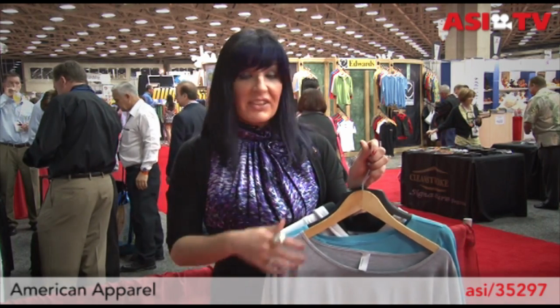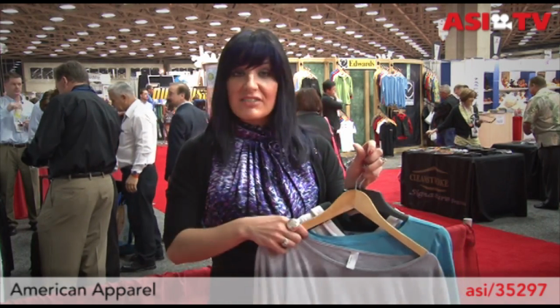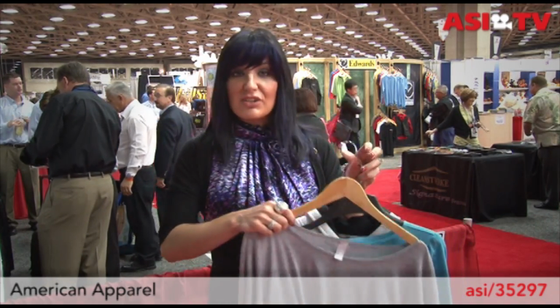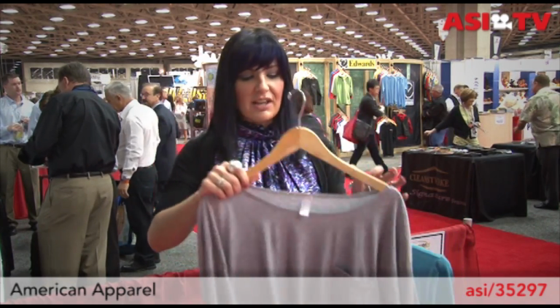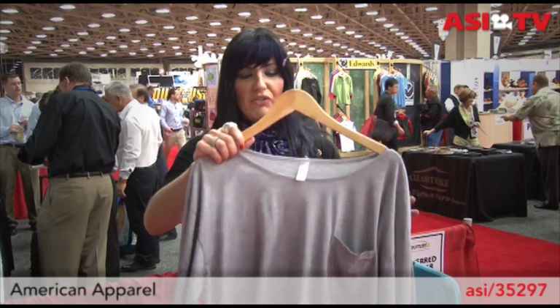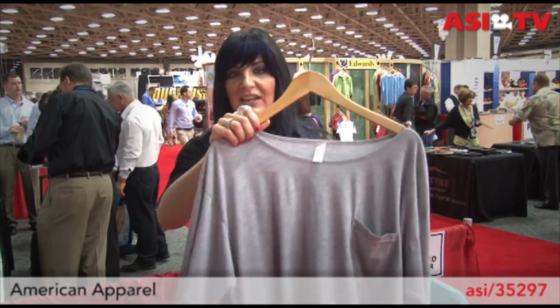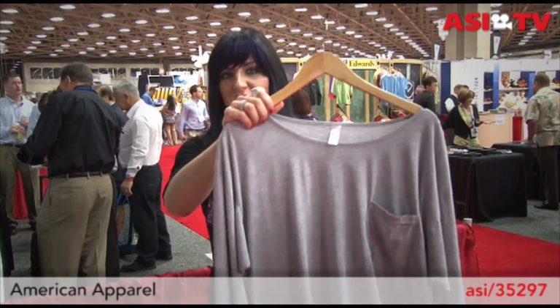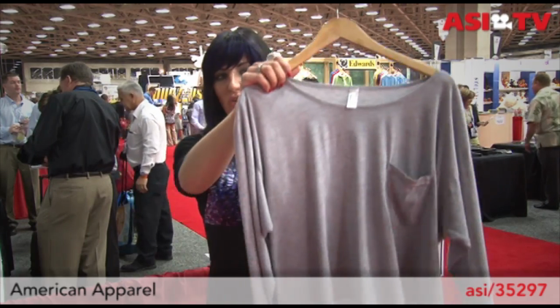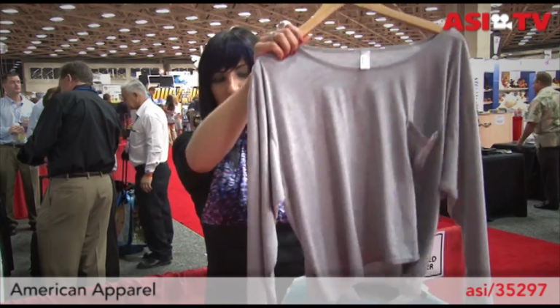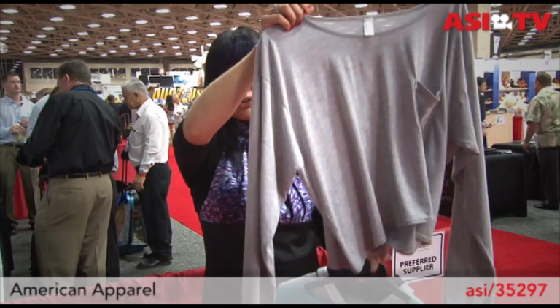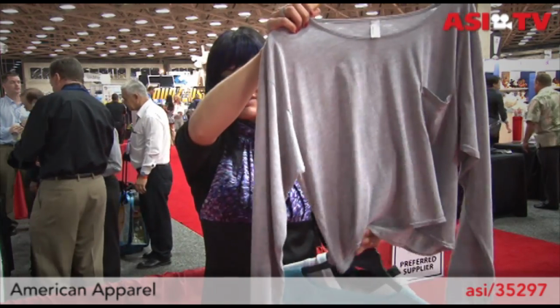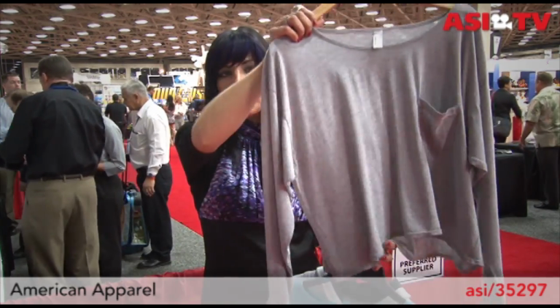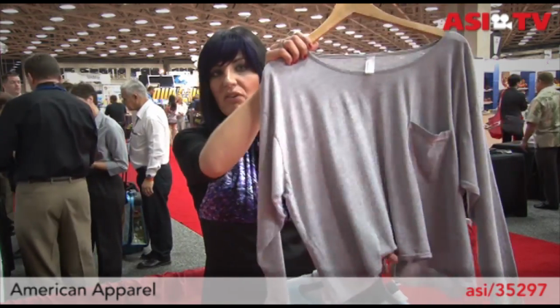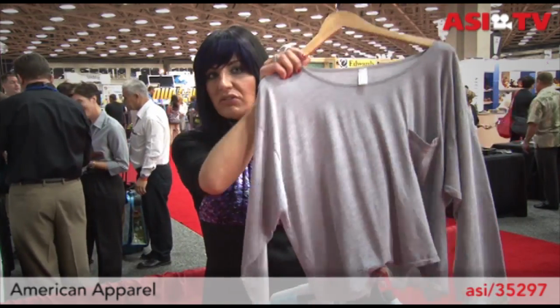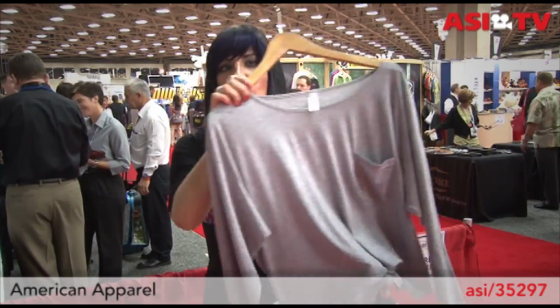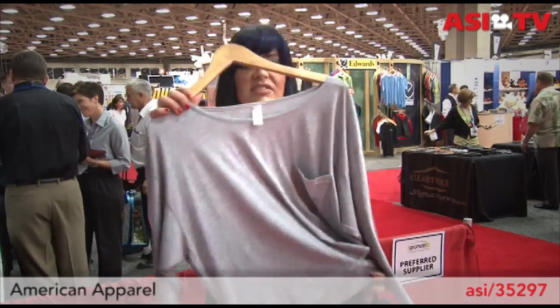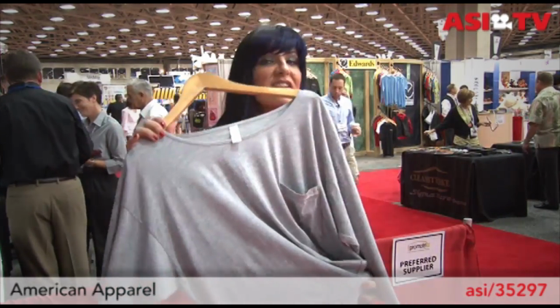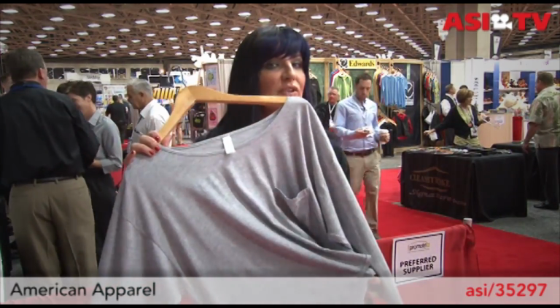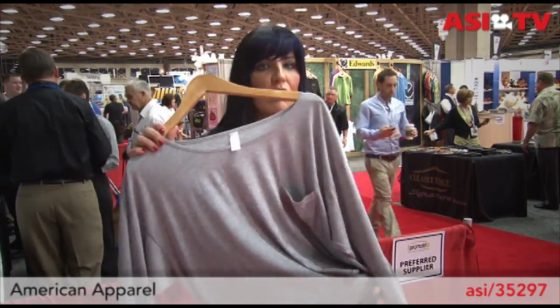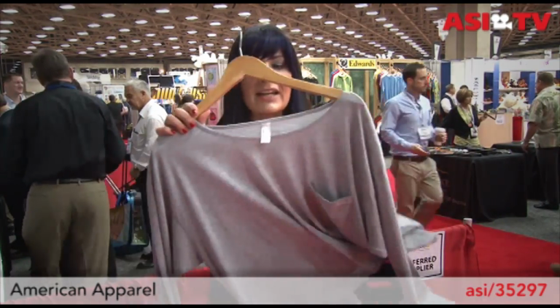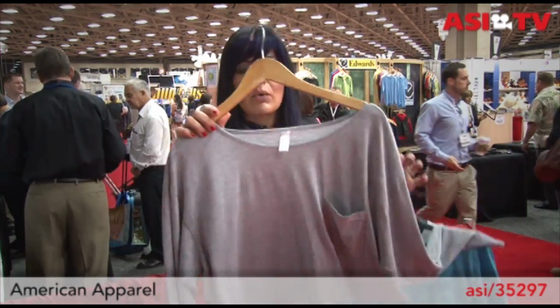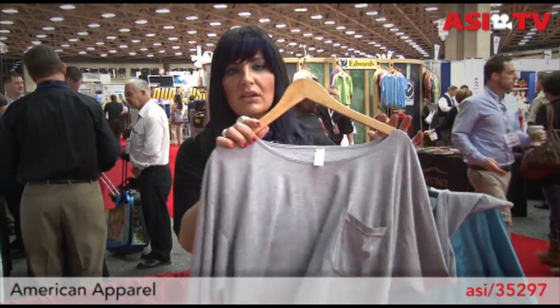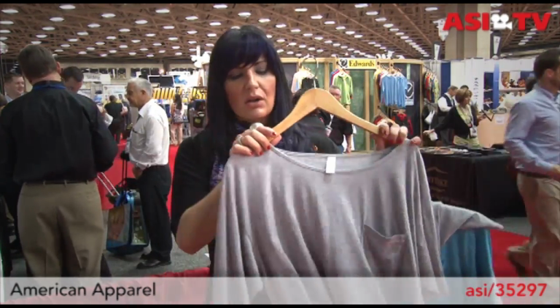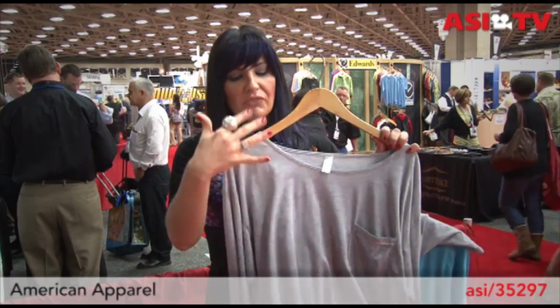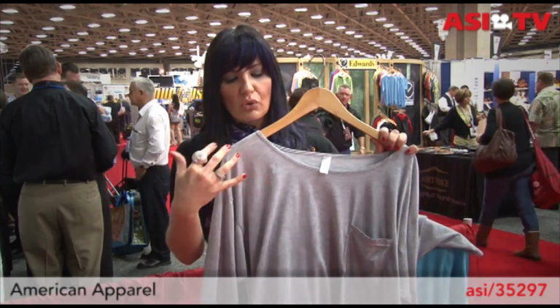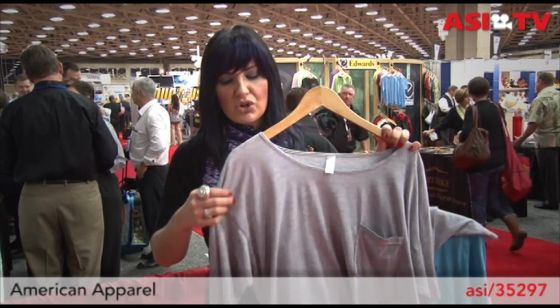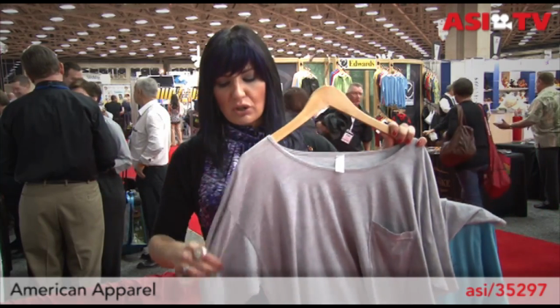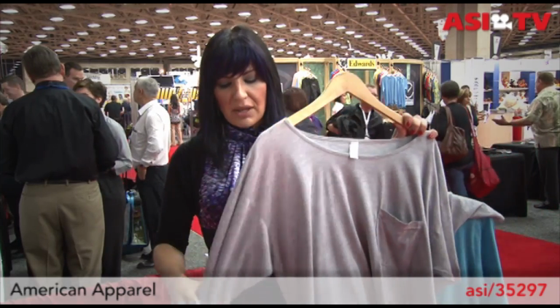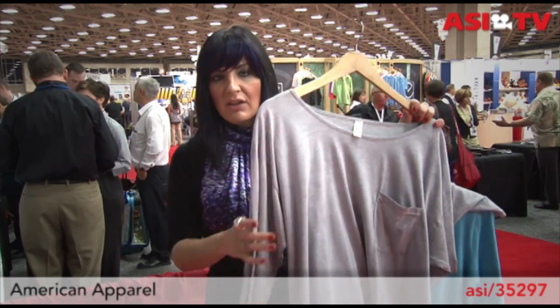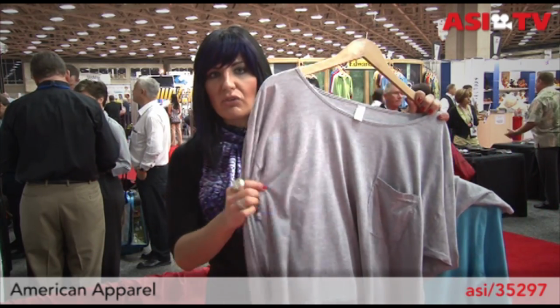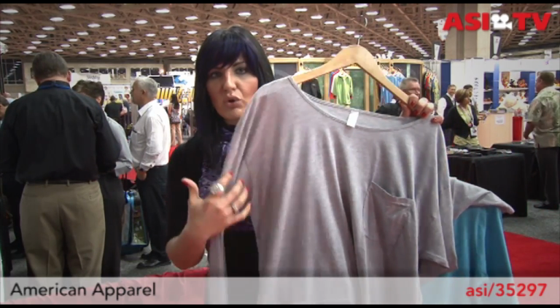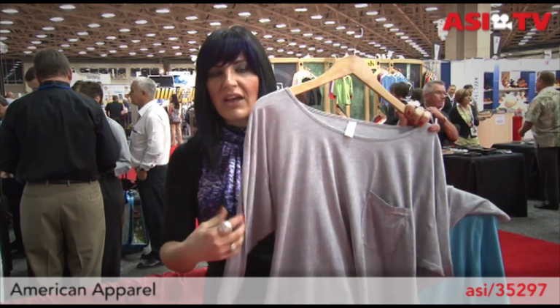Now this is a new style for ladies — let me hold it up so you can see it. You are seeing this at retail right now. It's an off-the-shoulder shirt with a shorter length.